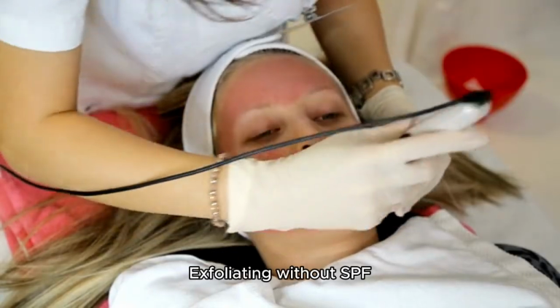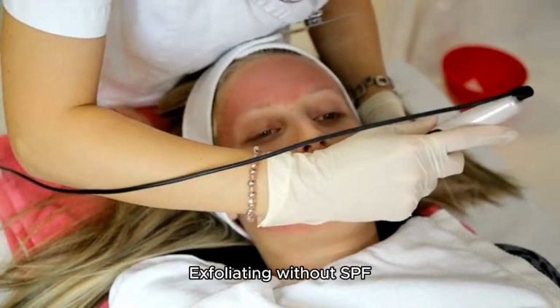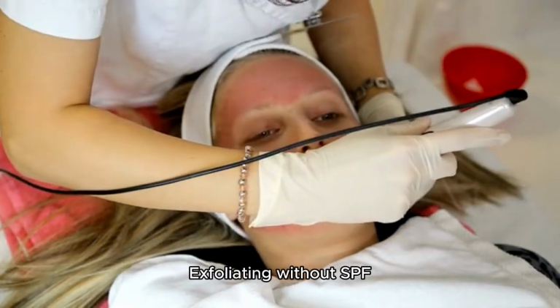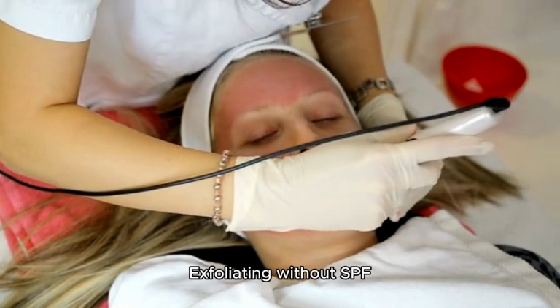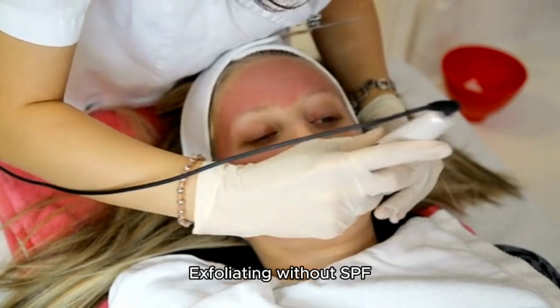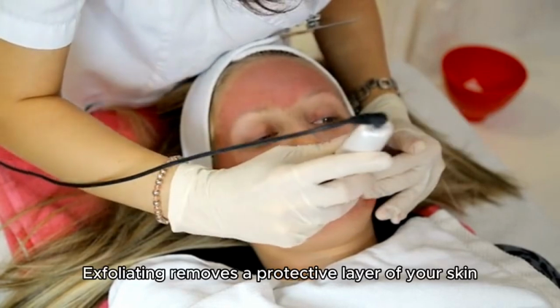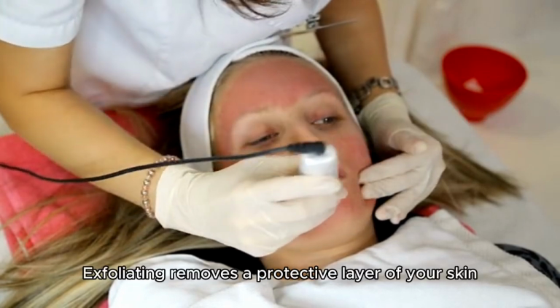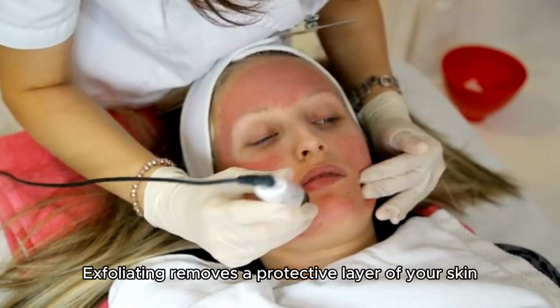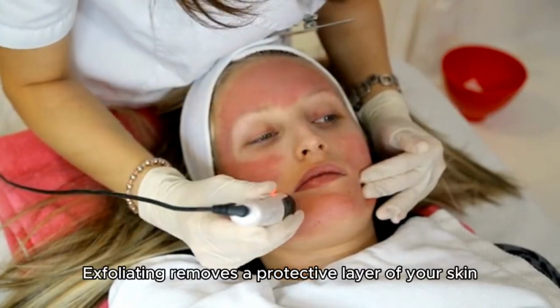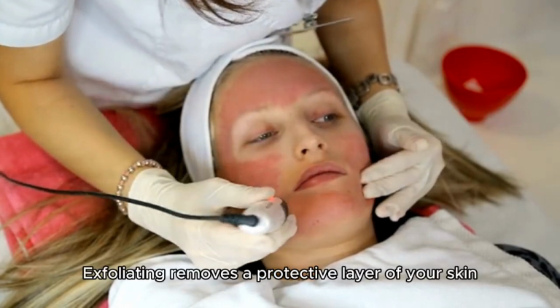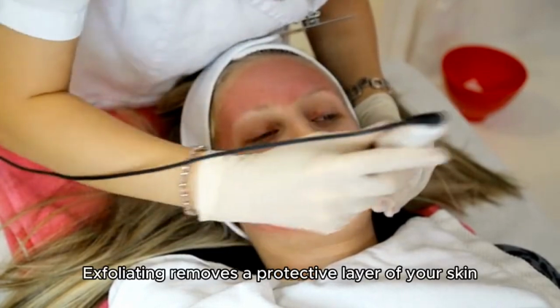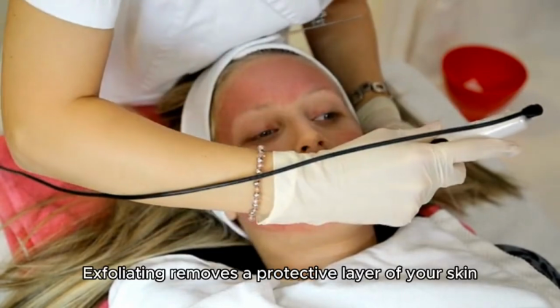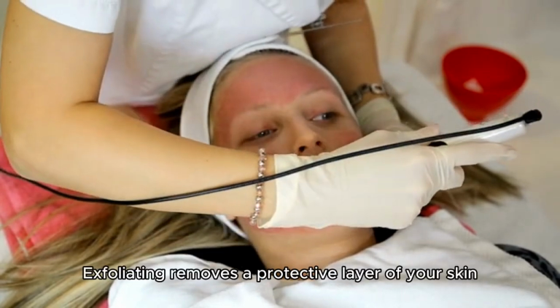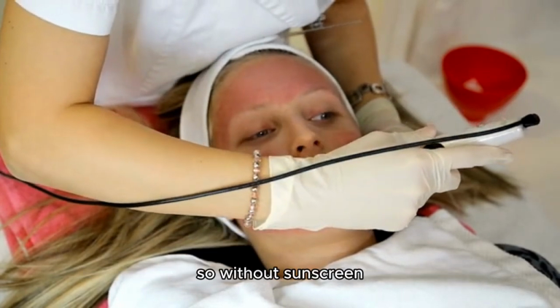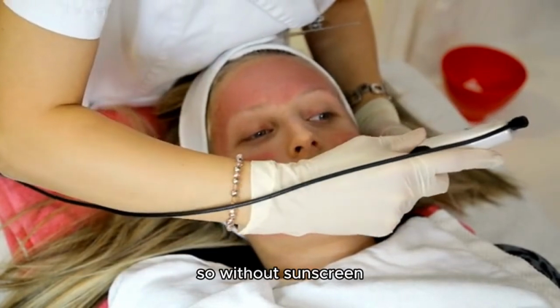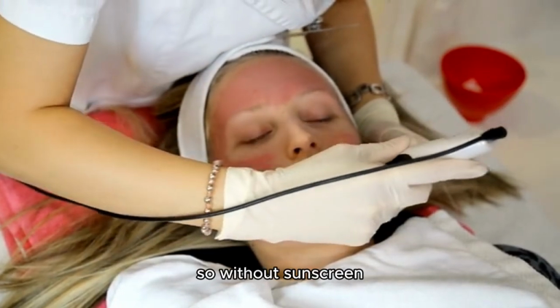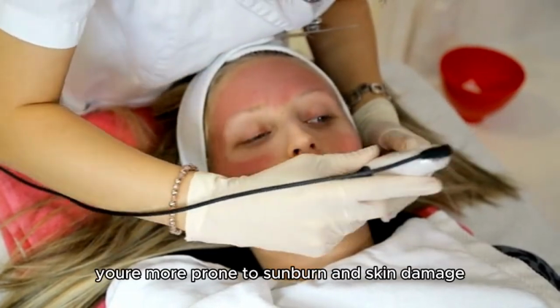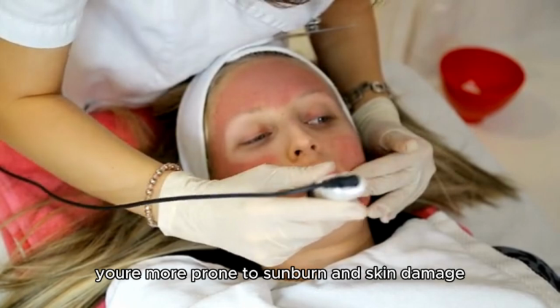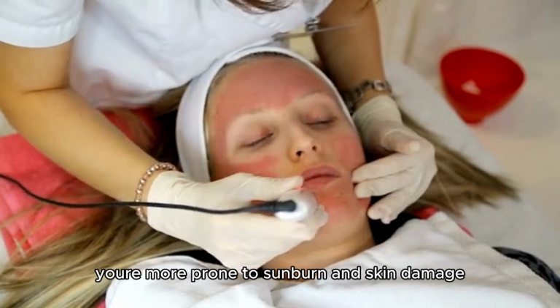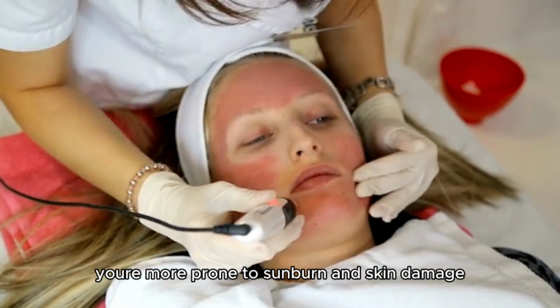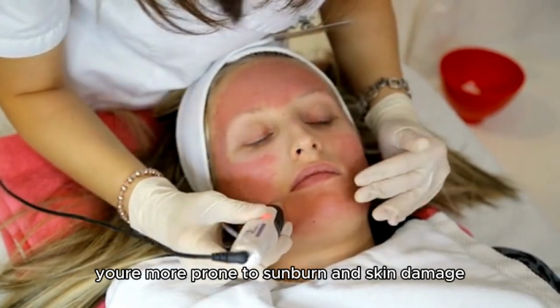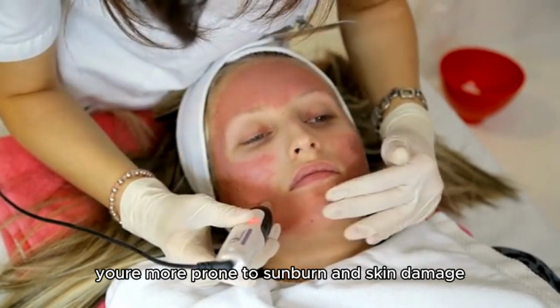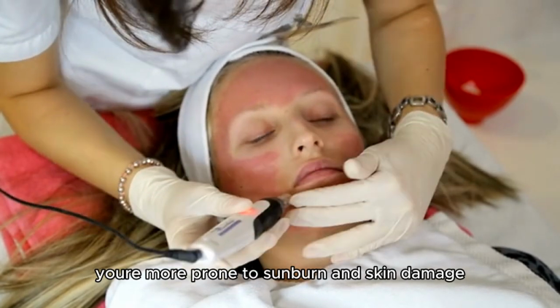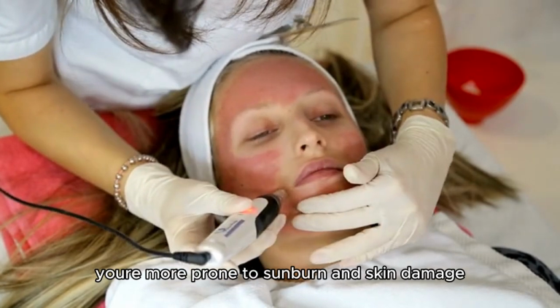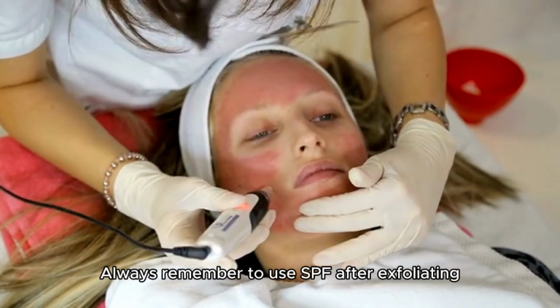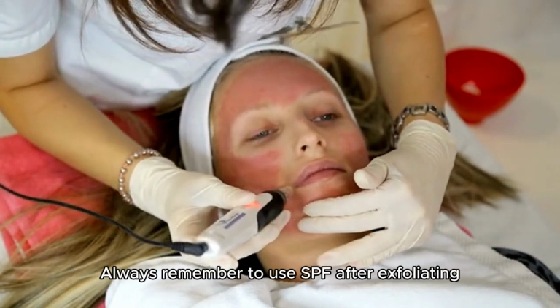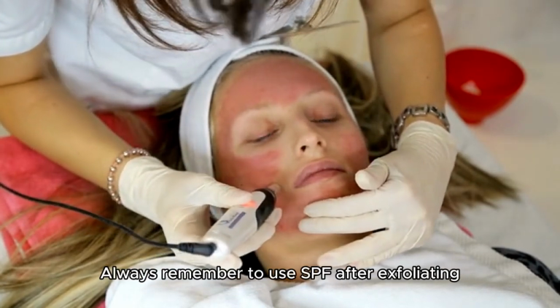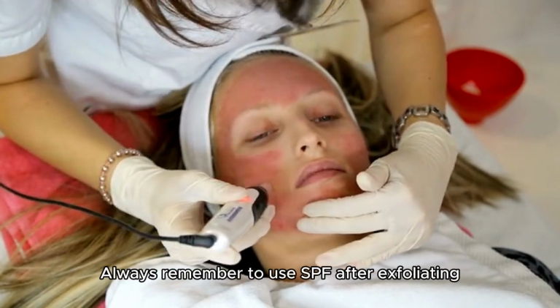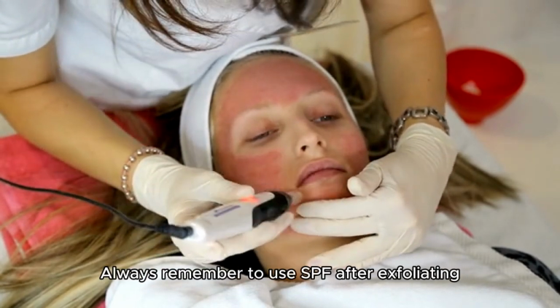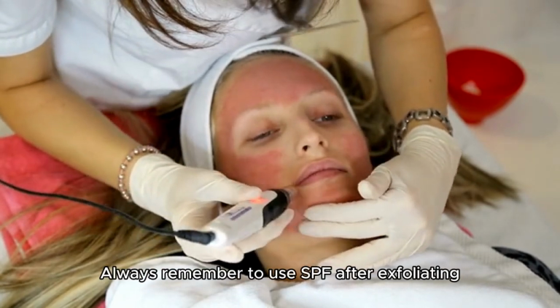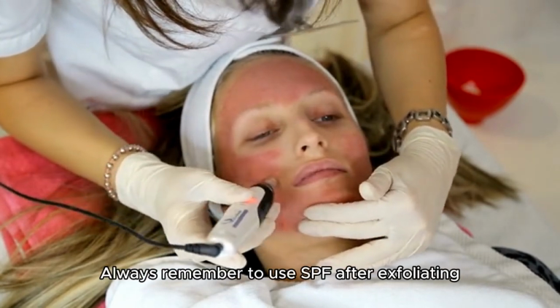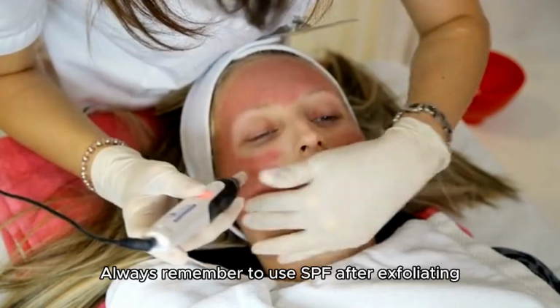Exfoliating without SPF. Exfoliating removes a protective layer of your skin, so without sunscreen you're more prone to sunburn and skin damage. Always remember to use SPF after exfoliating.